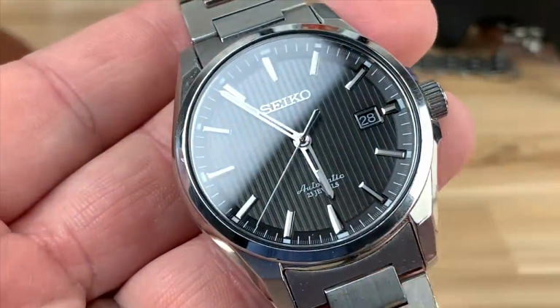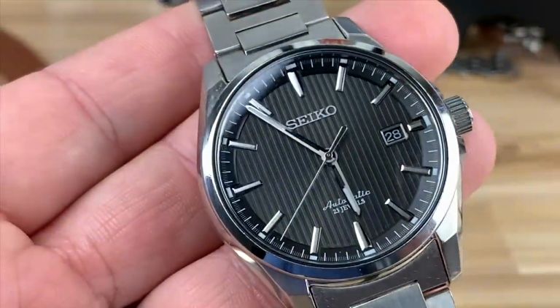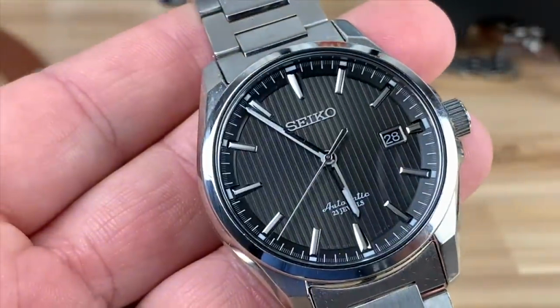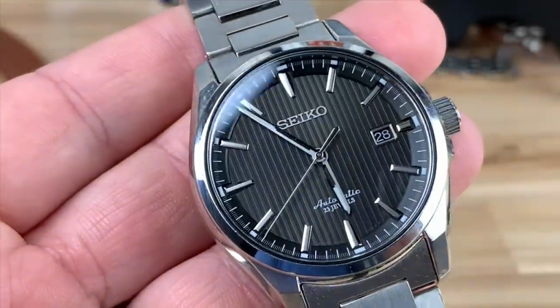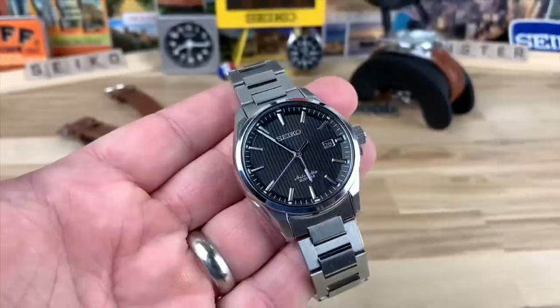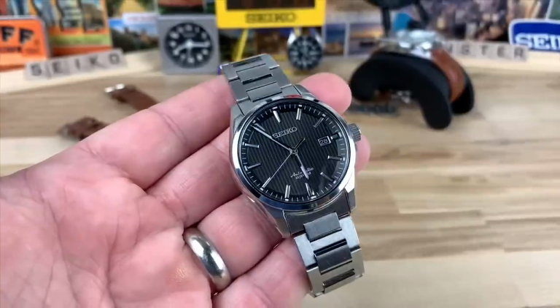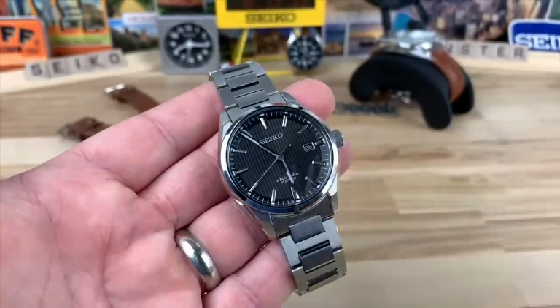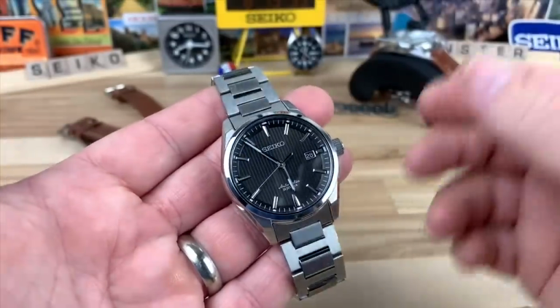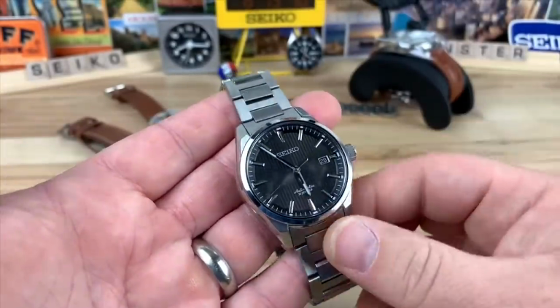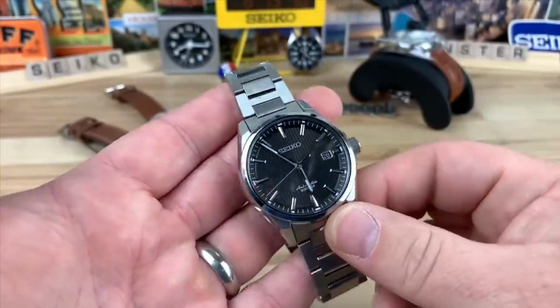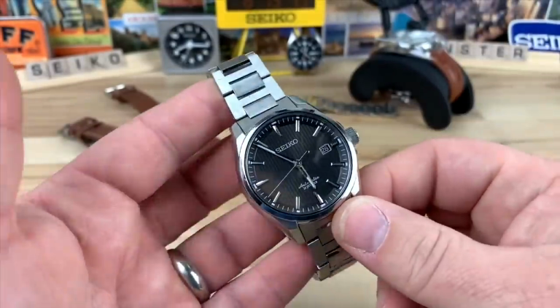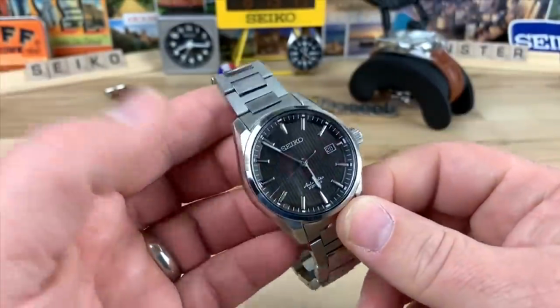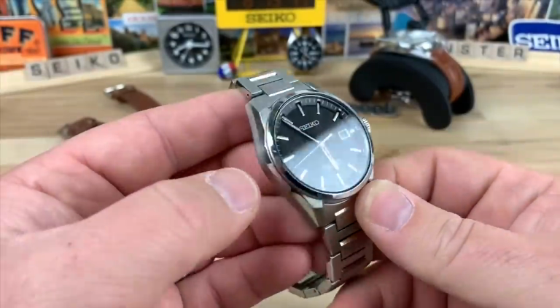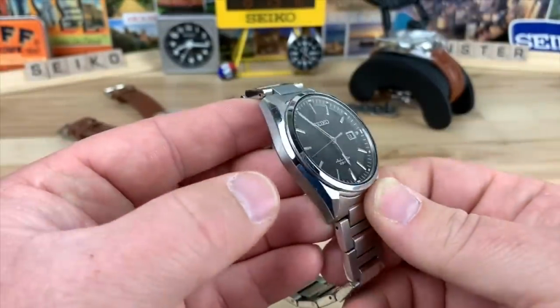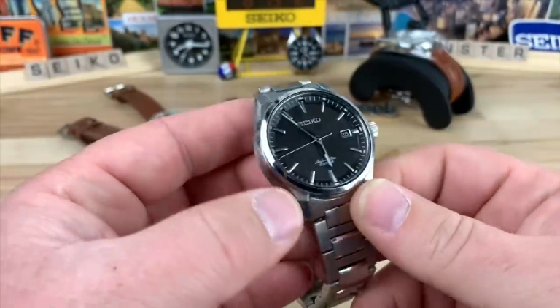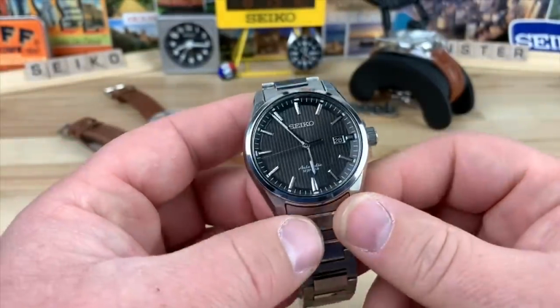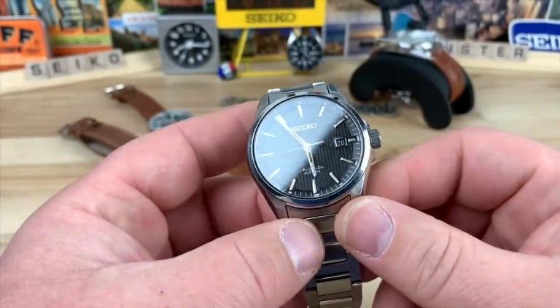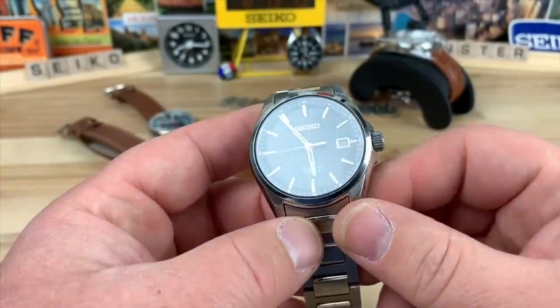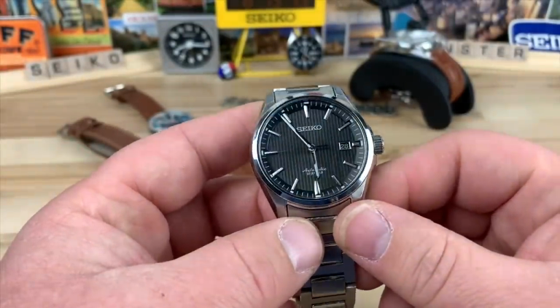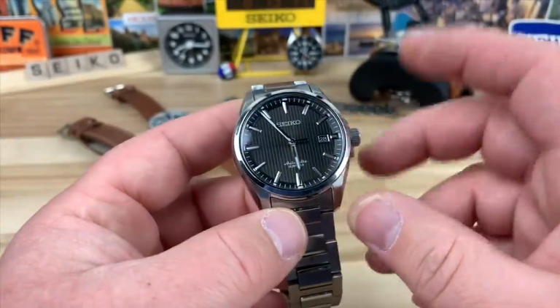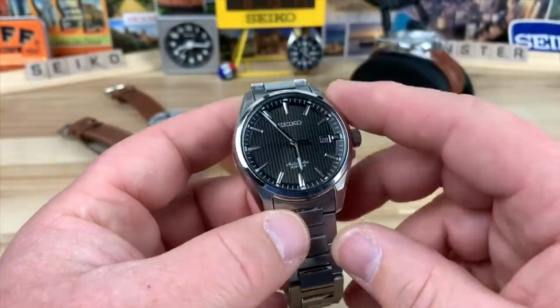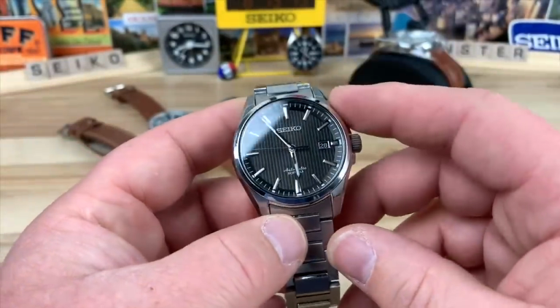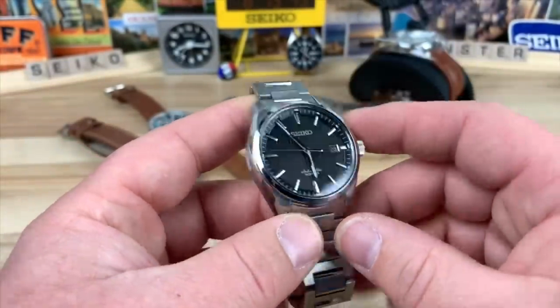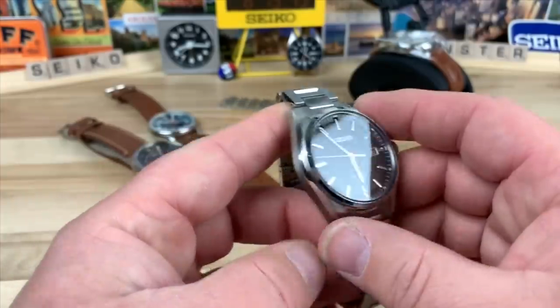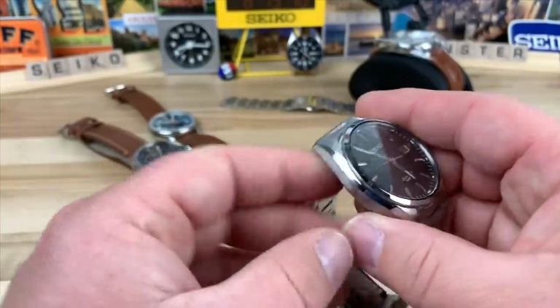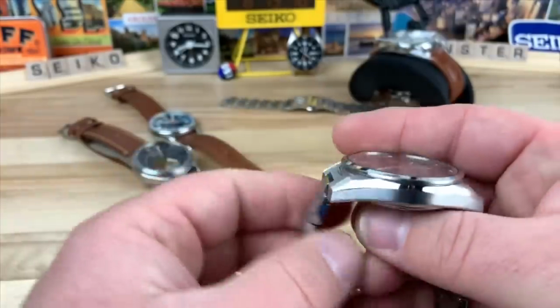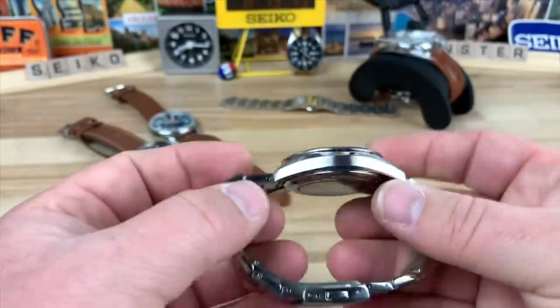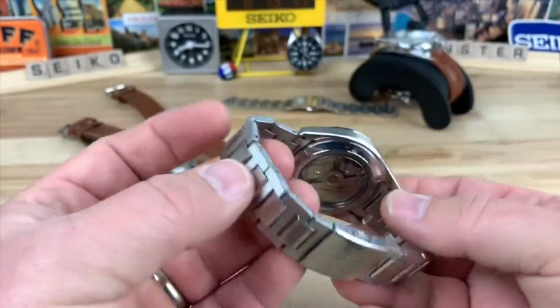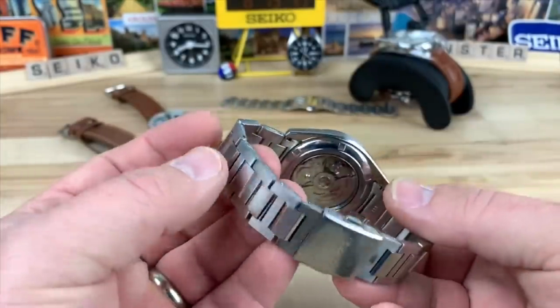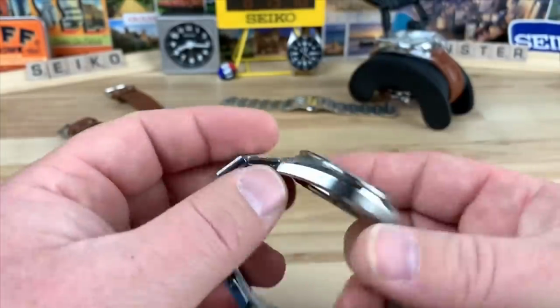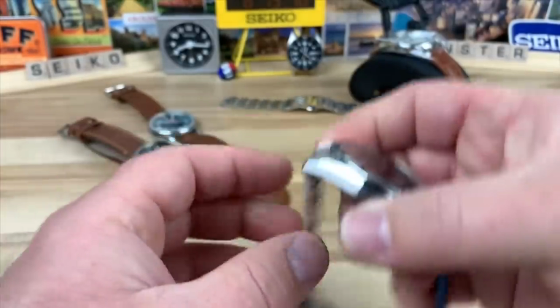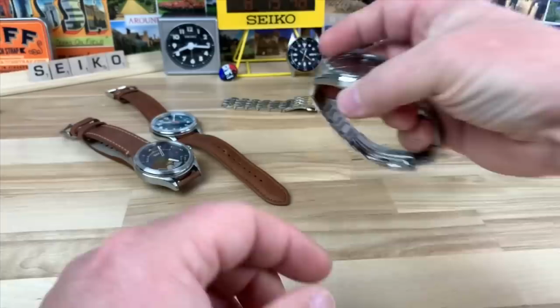I can't remember if I've done a video on this particular SARX model, but there are pictures and videos on the internet if you want more information. Mr. A would like $350 for that.